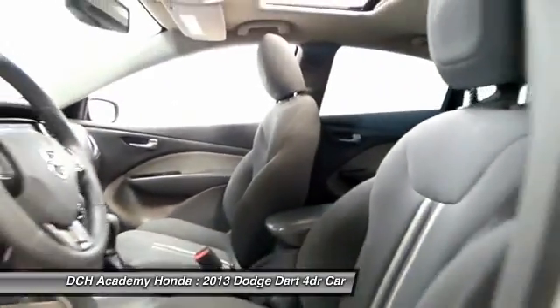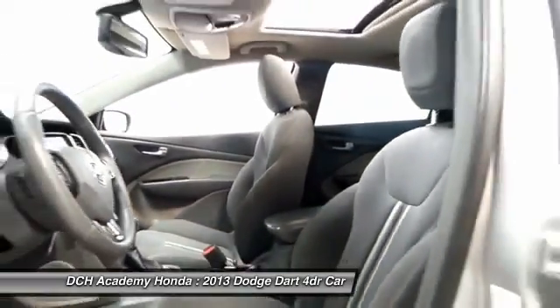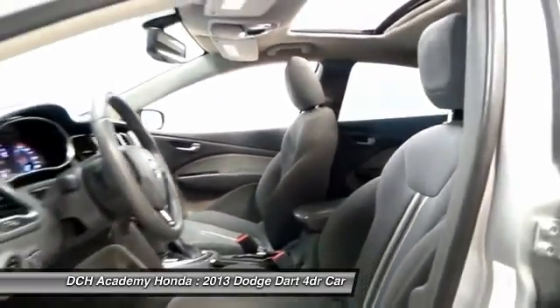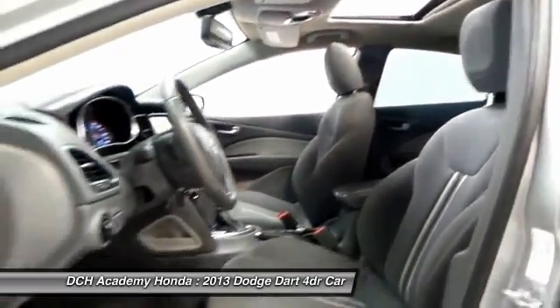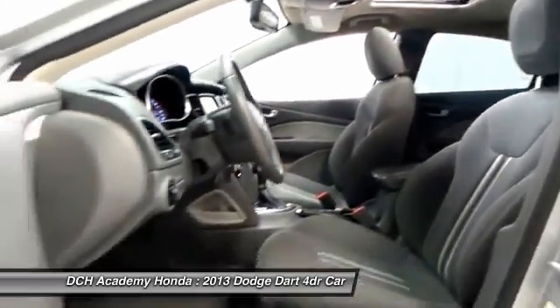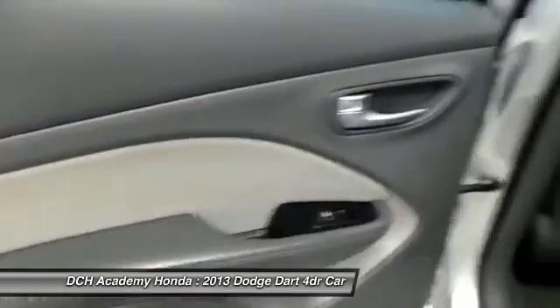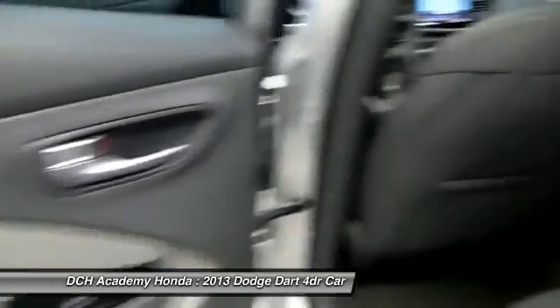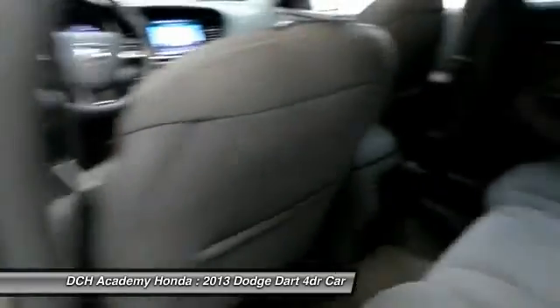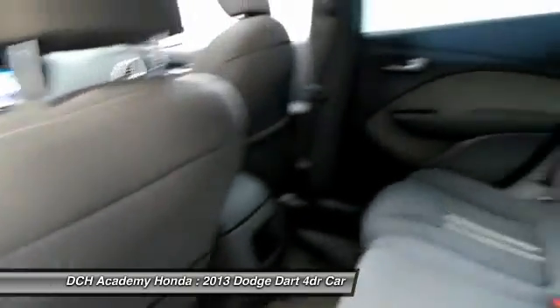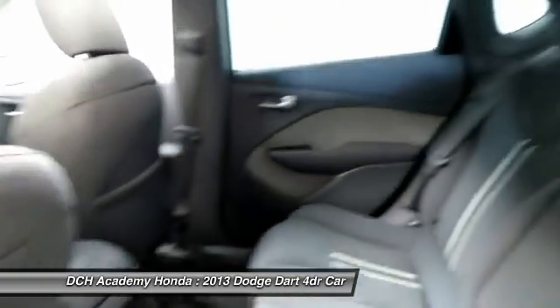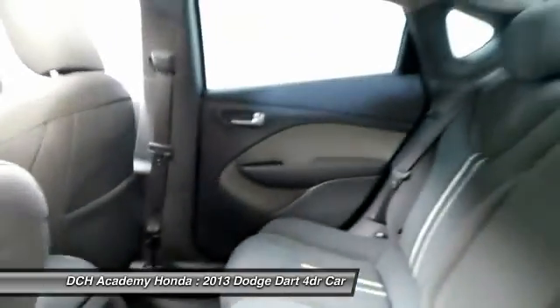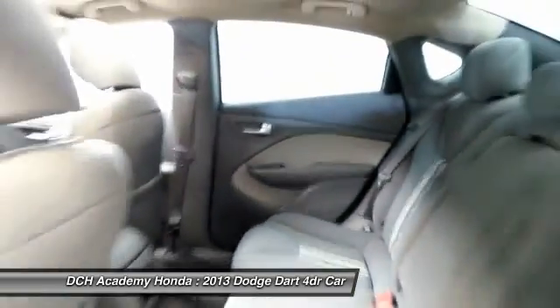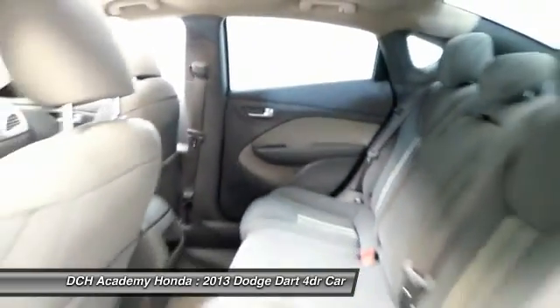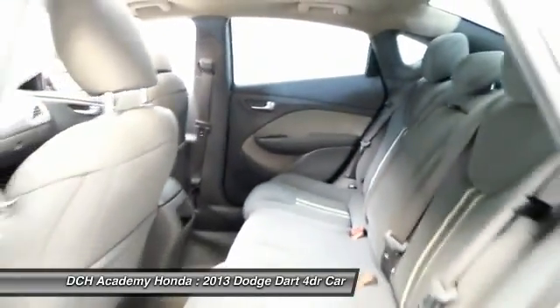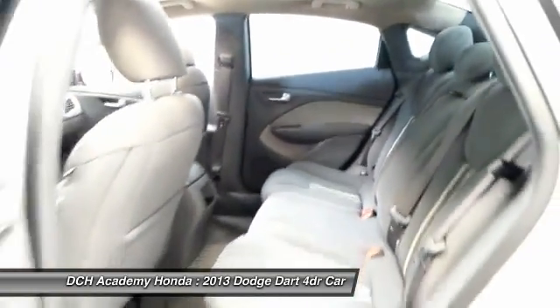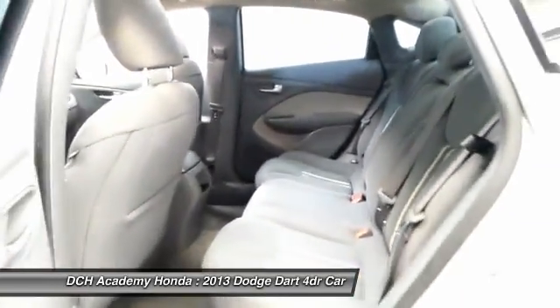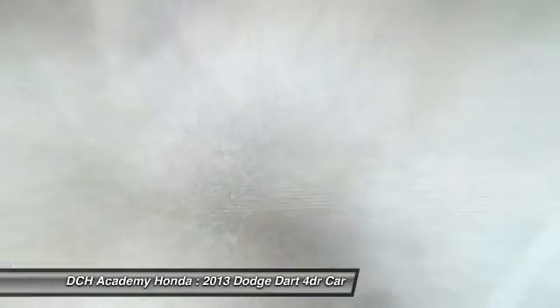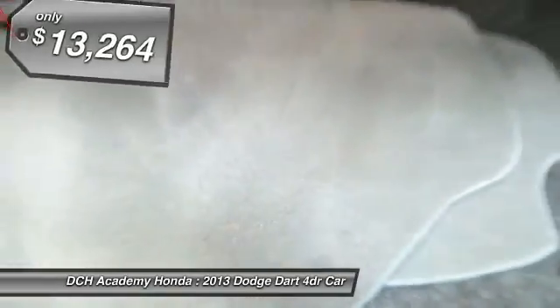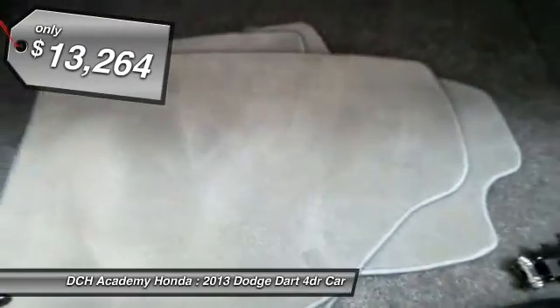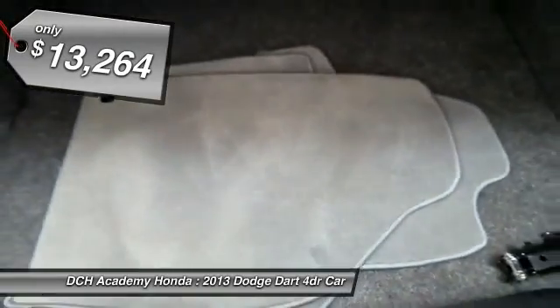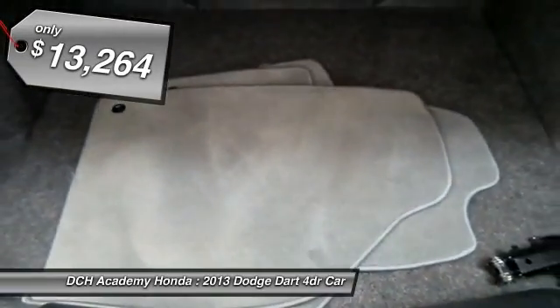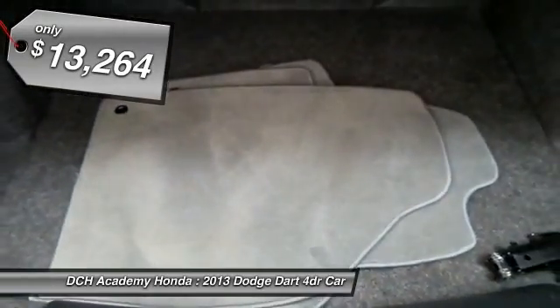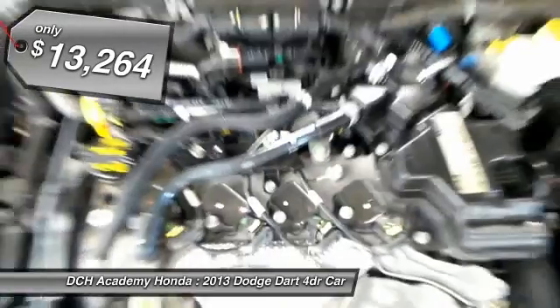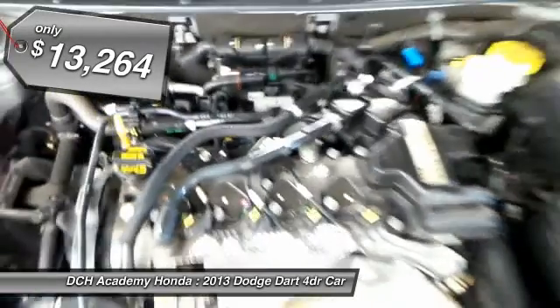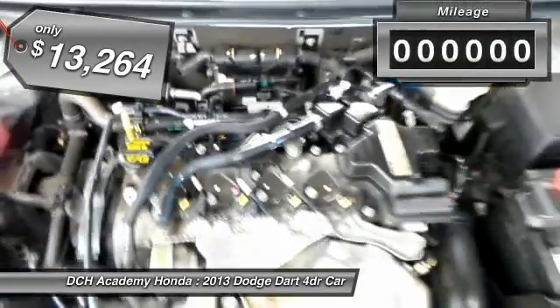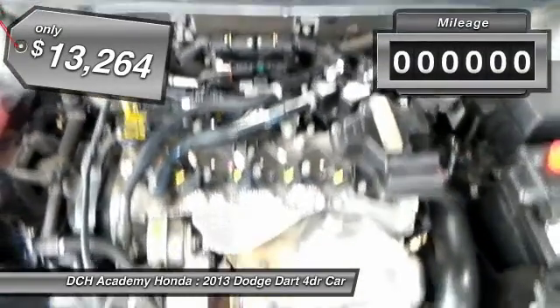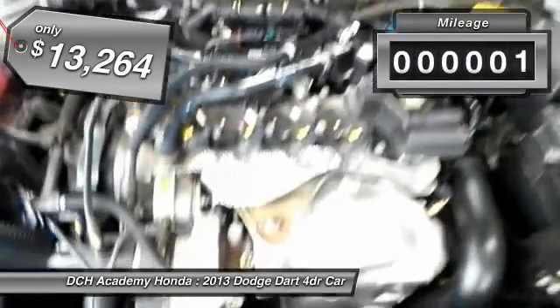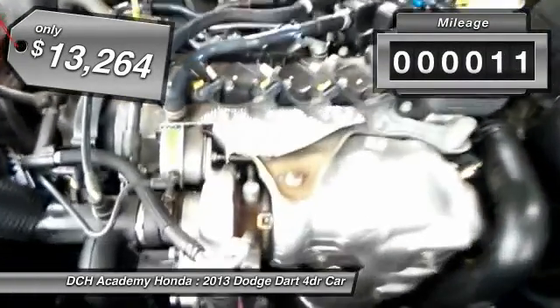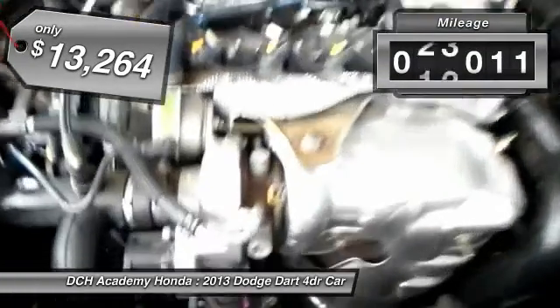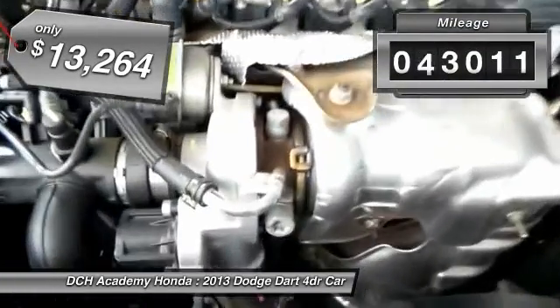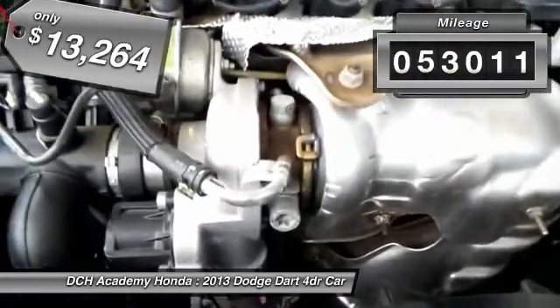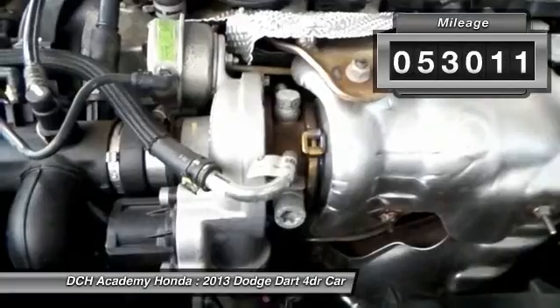Nicely equipped with a navigation system, power moonroof, alloy wheels, fog lights, reverse camera, power windows, mirrors and door locks, keyless entry, and cruise control.